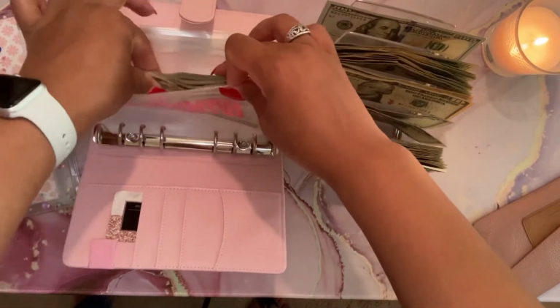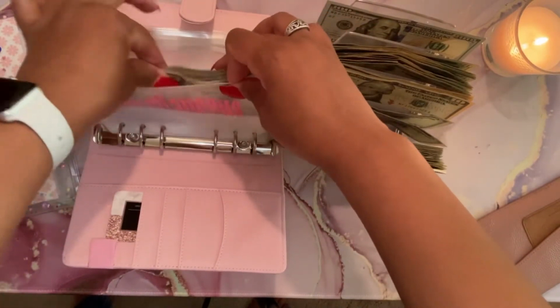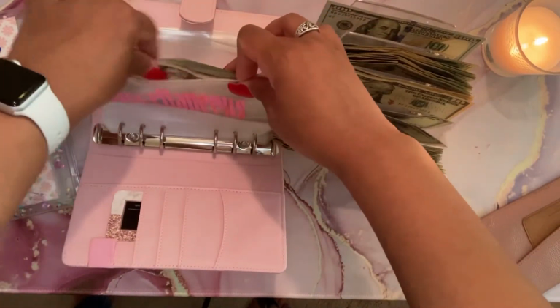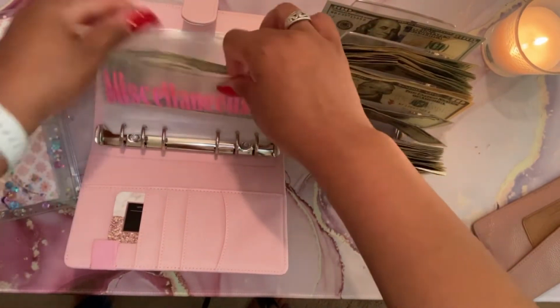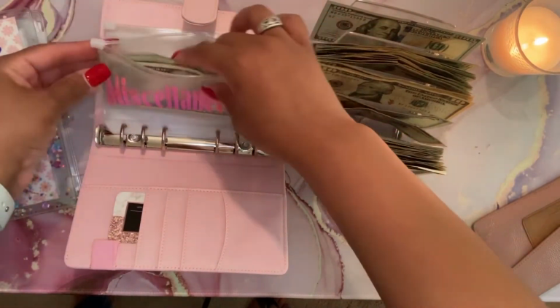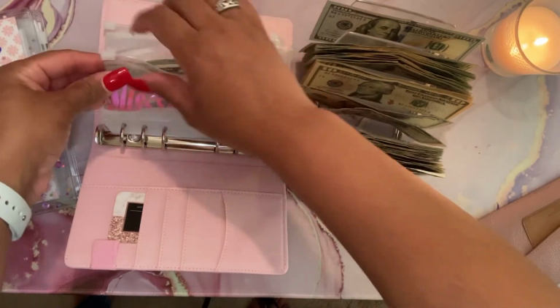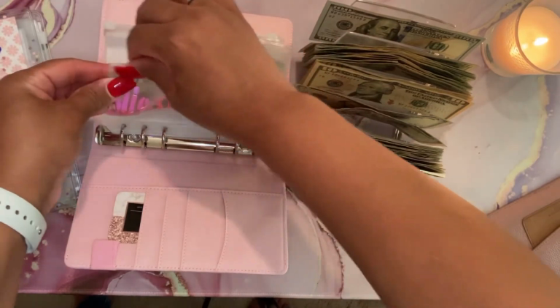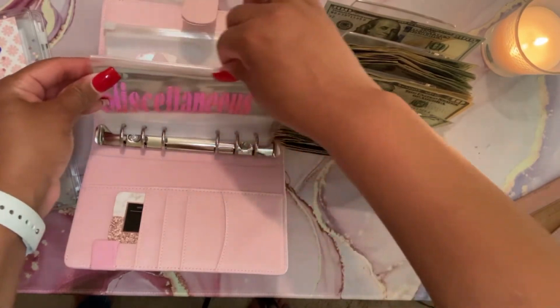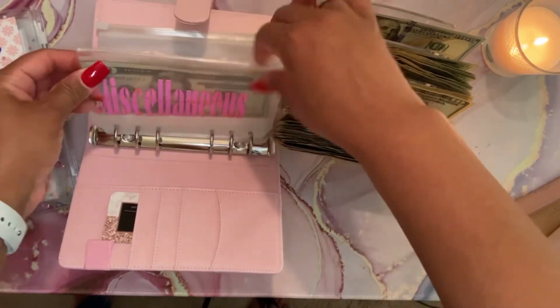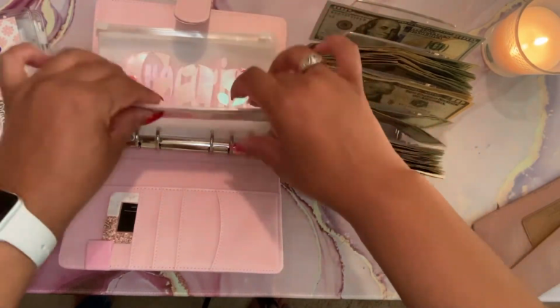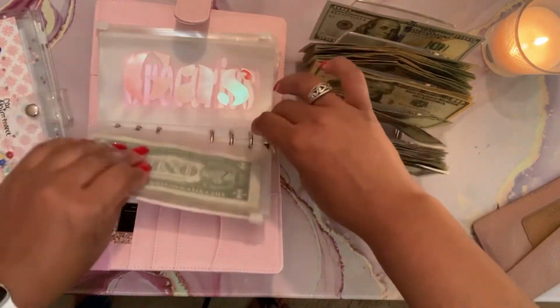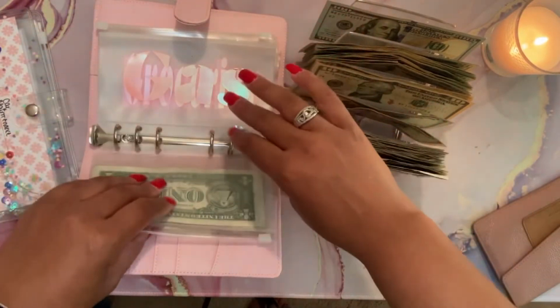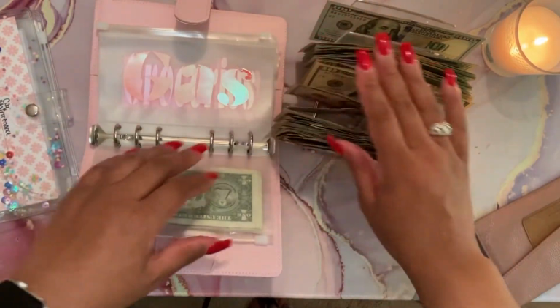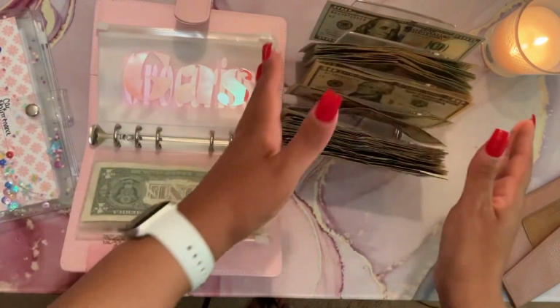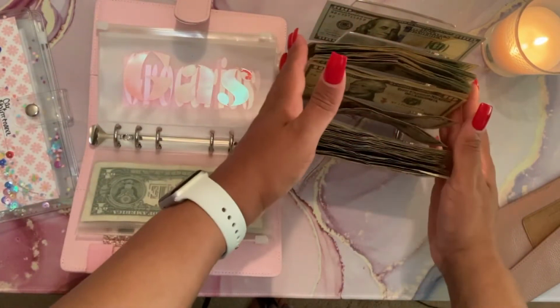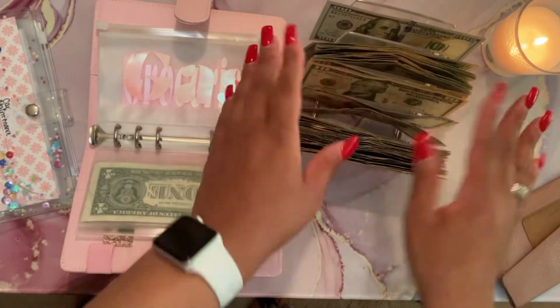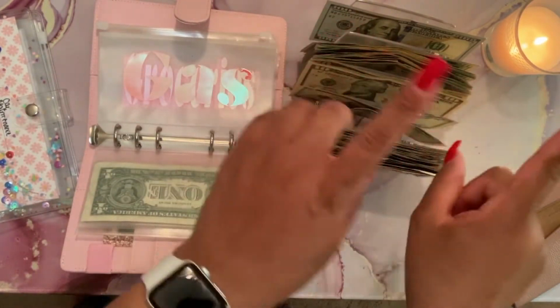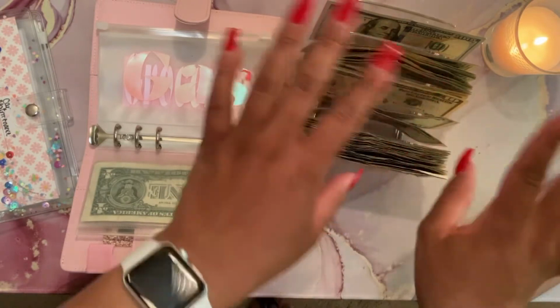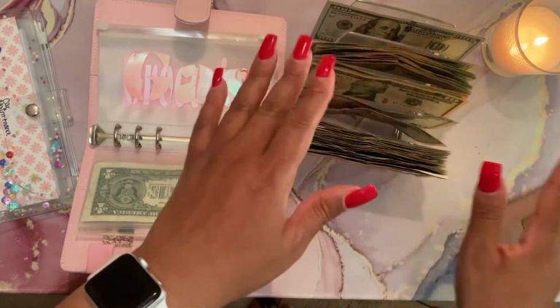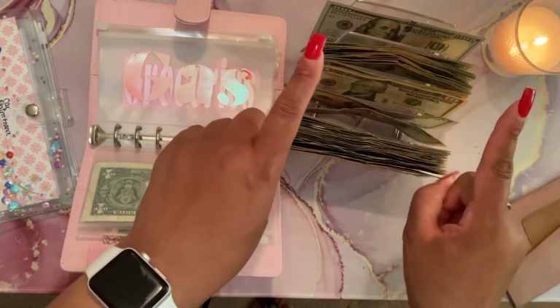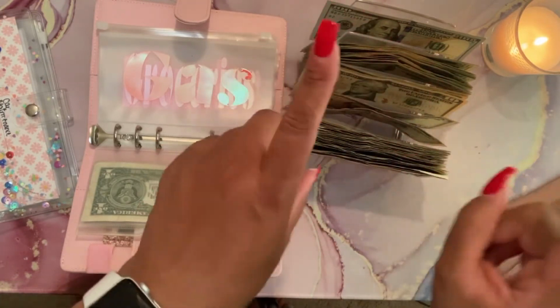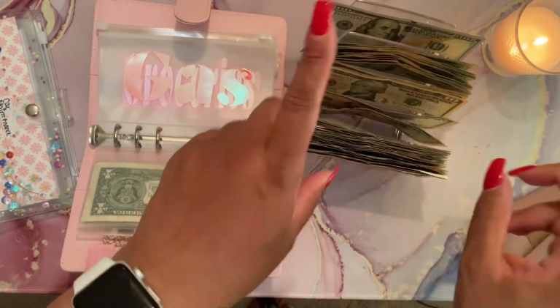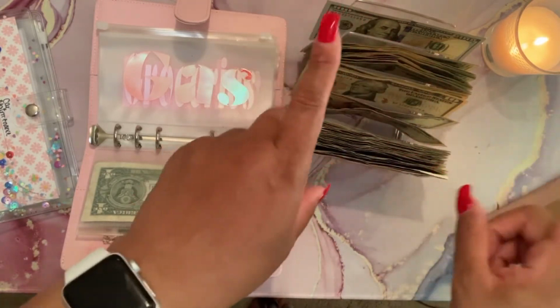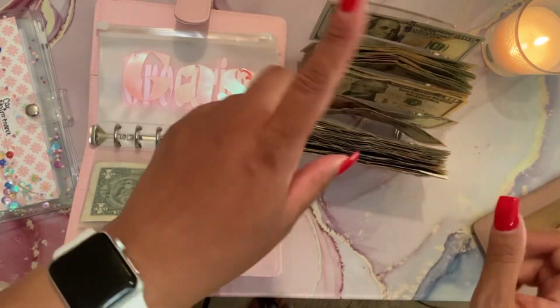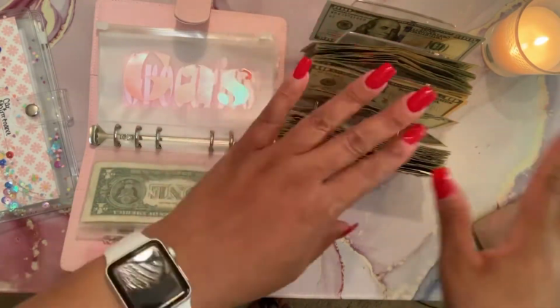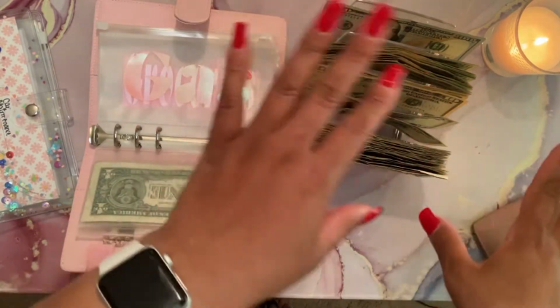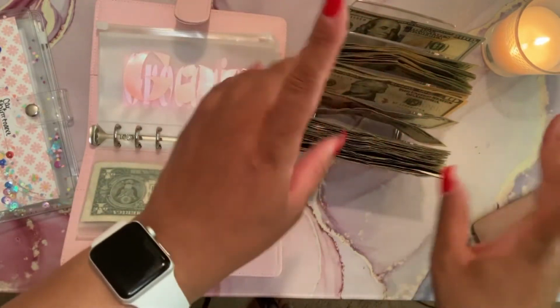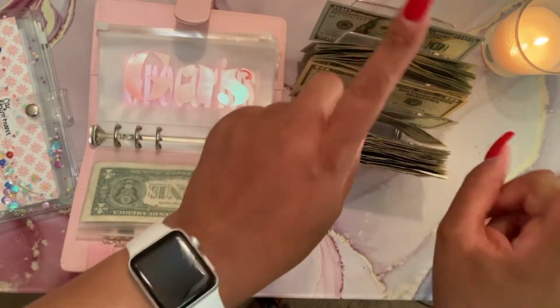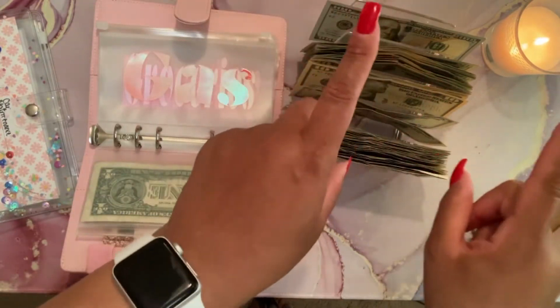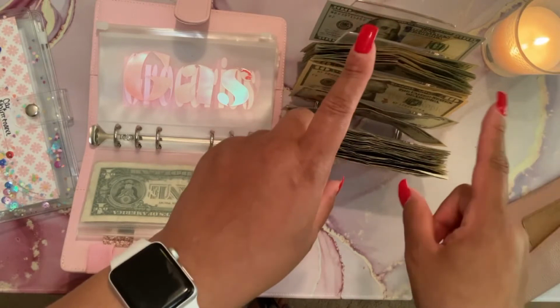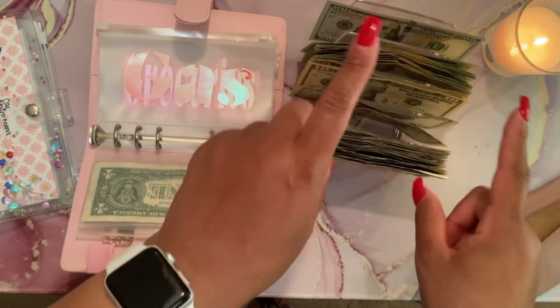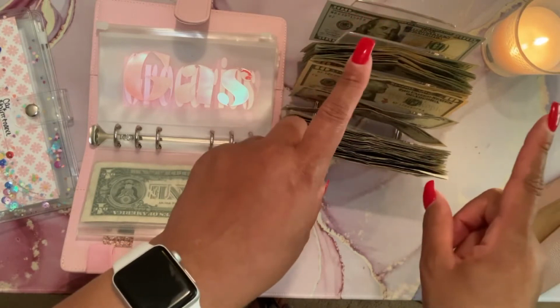I decreased my miscellaneous spending because I actually increased money from another category, which is my hair. I'm going to be doing something different with my hair and I can't wait to reveal exactly how I look — but that's going to be in another video.